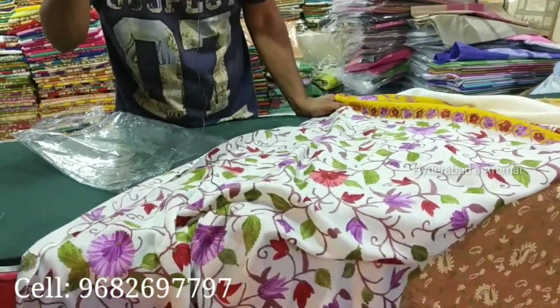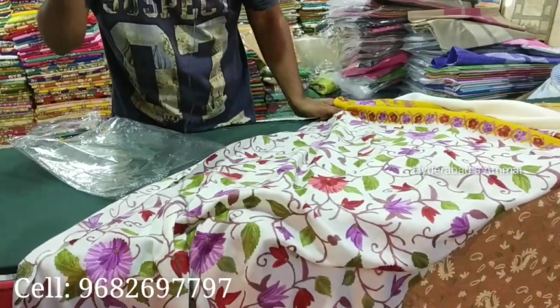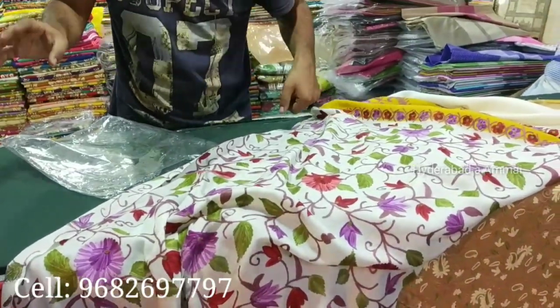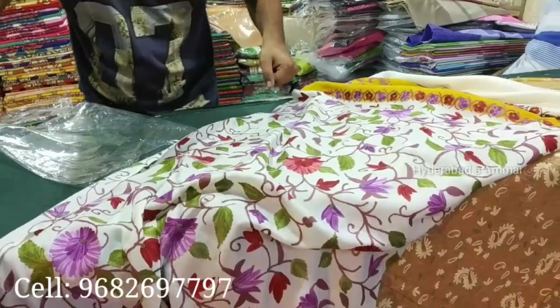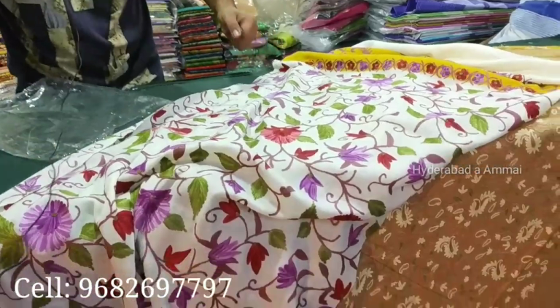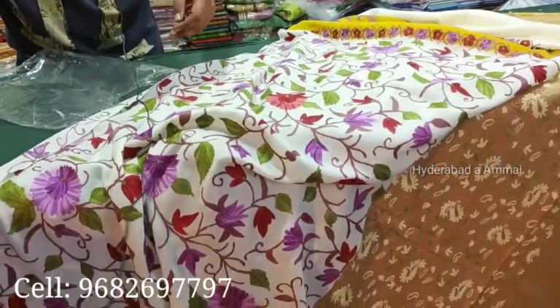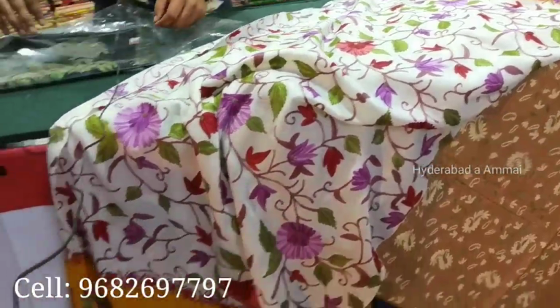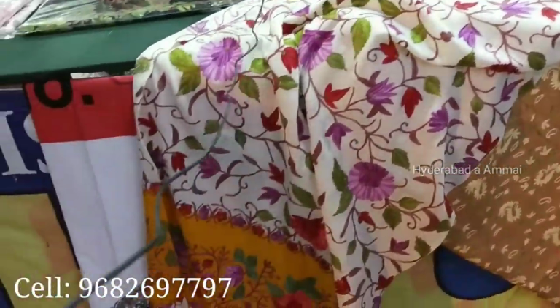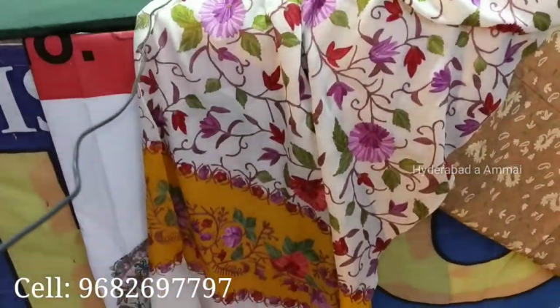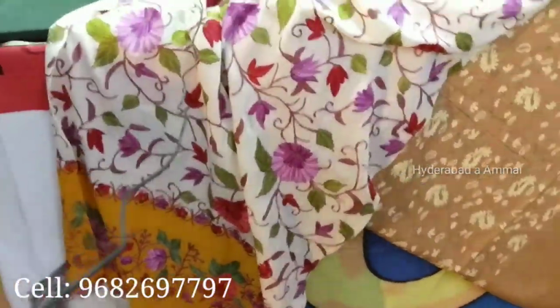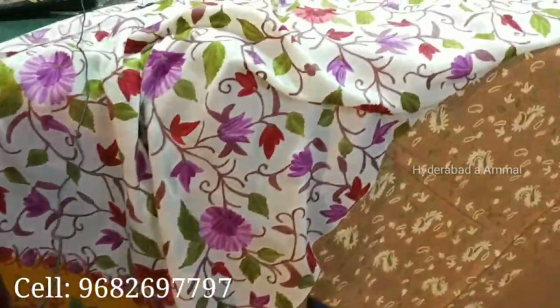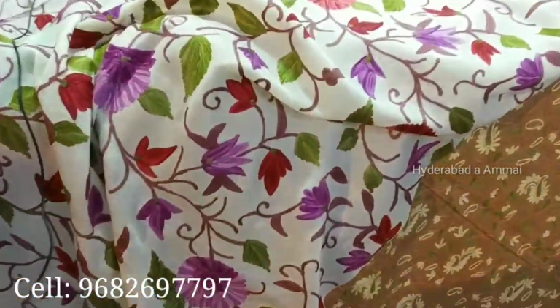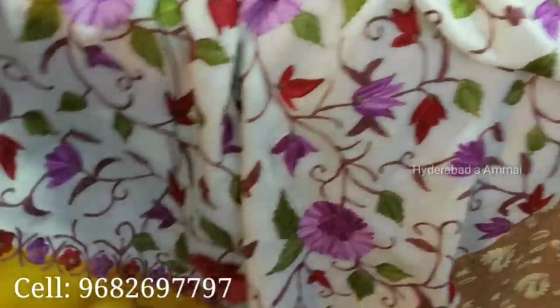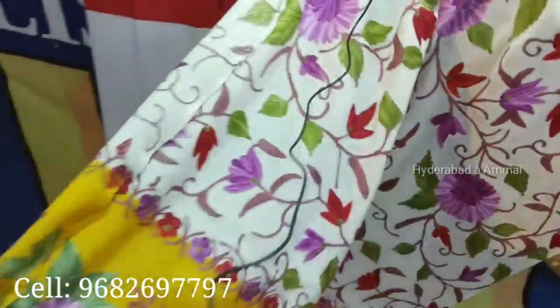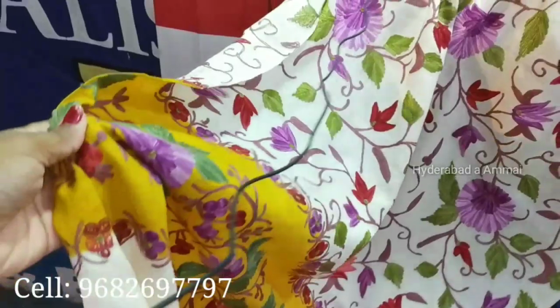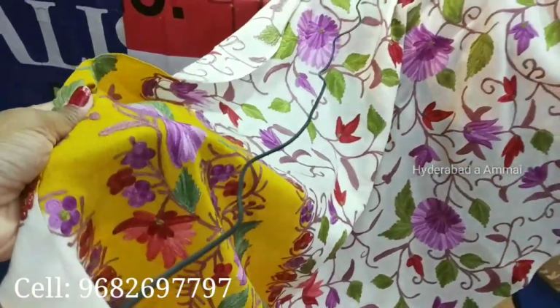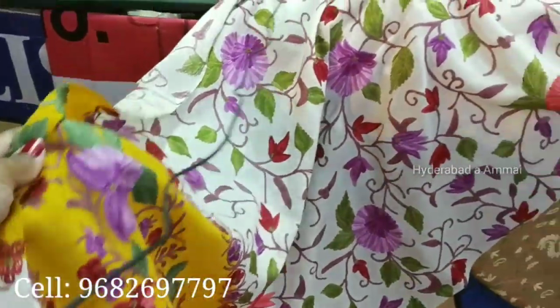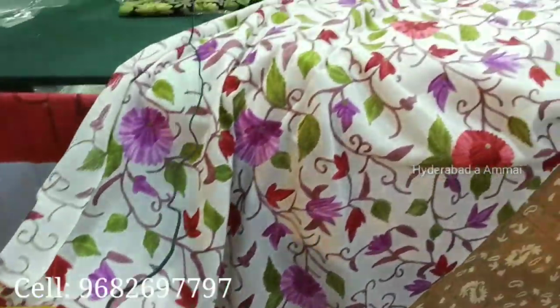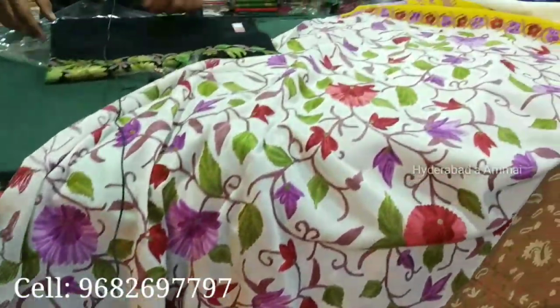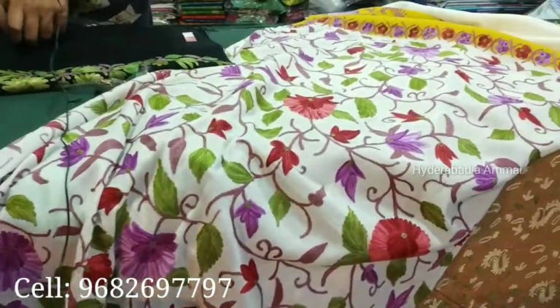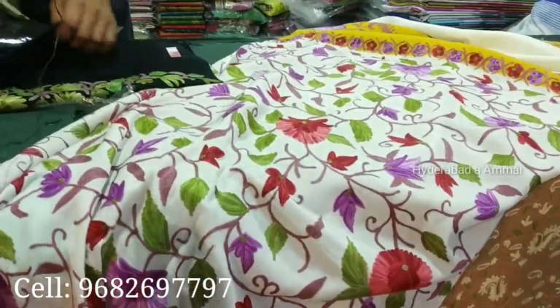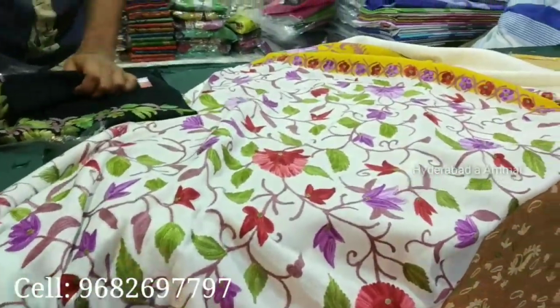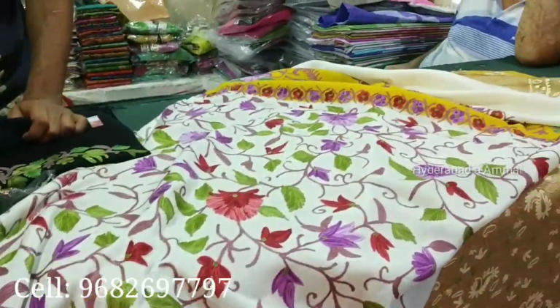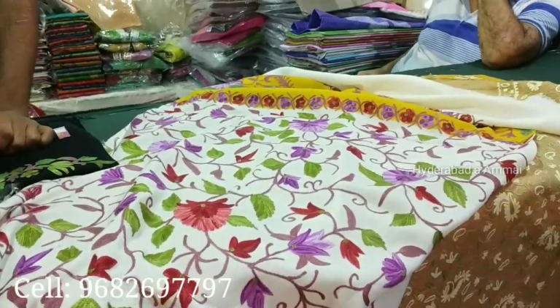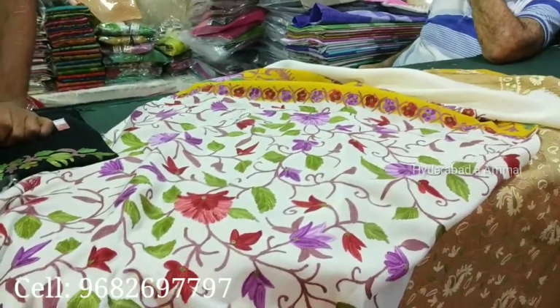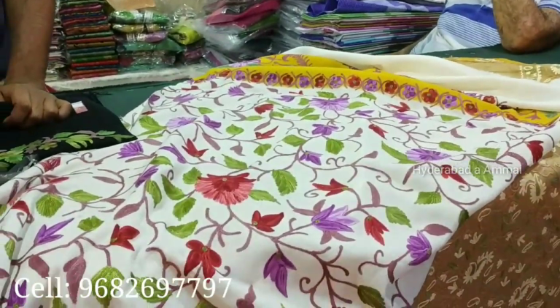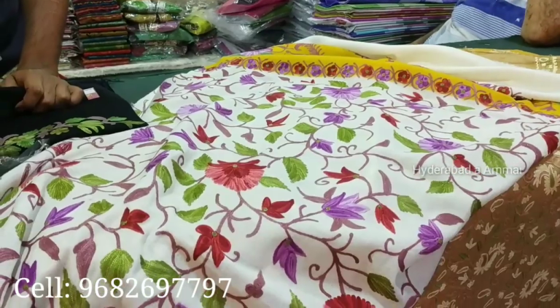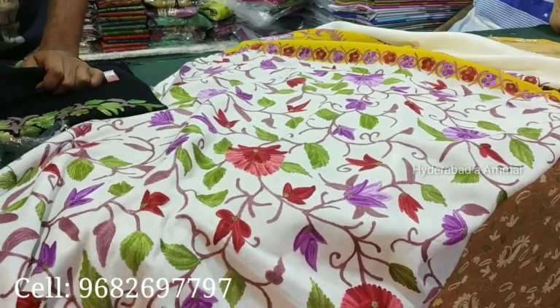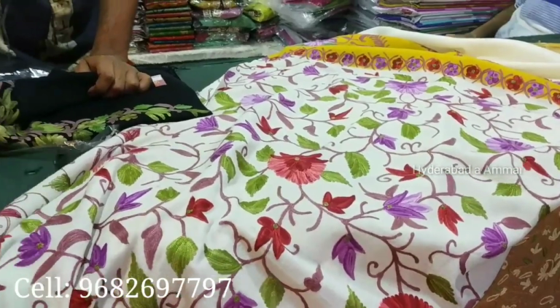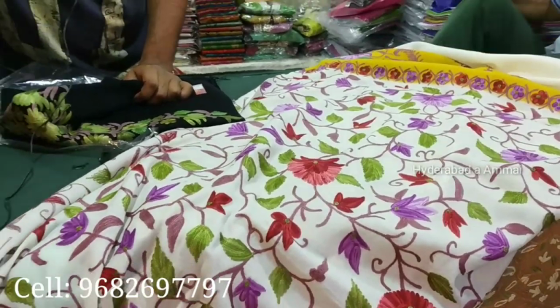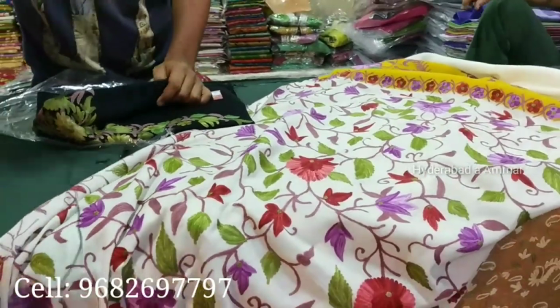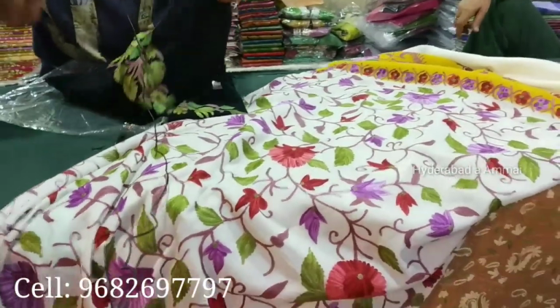I am also showing you the duplicate variety for comparison. There is one variety in stoles — this is a semi-pashmina. The semi-pashmina is more used by NRIs. It is very popular among them.